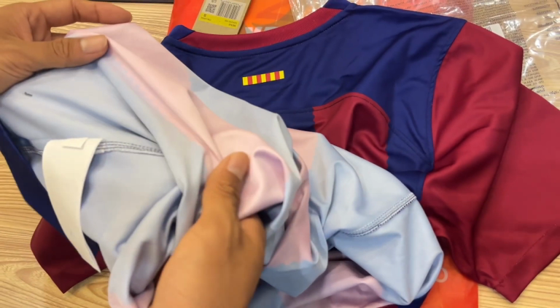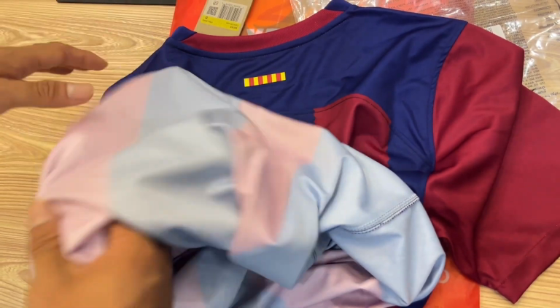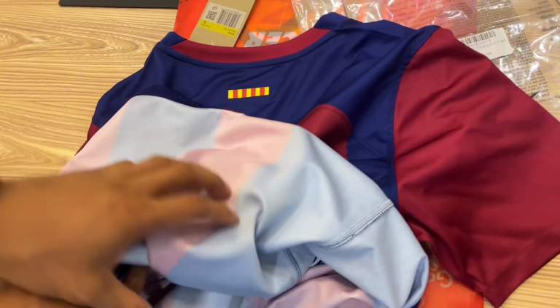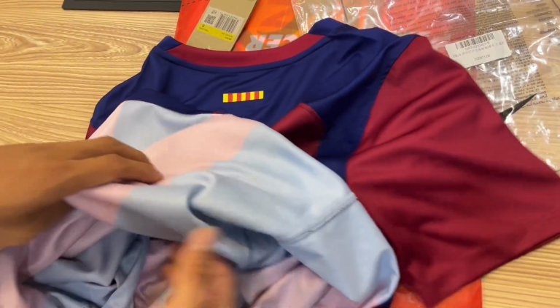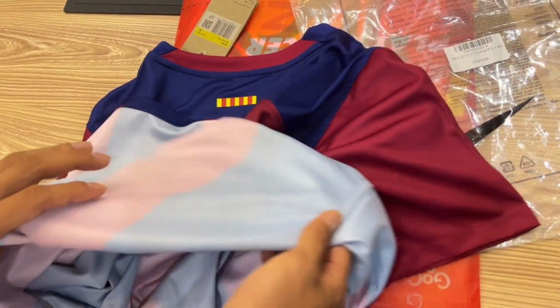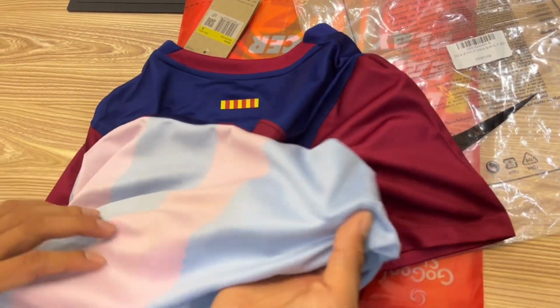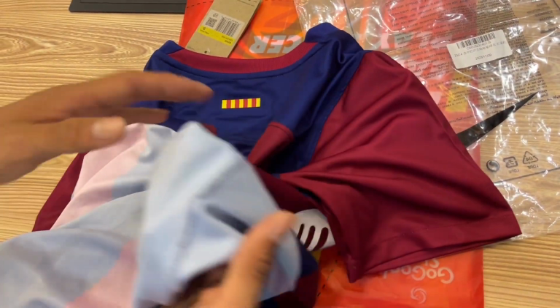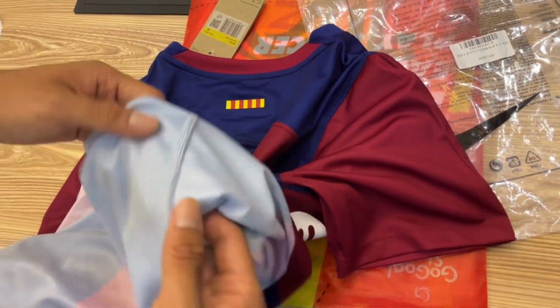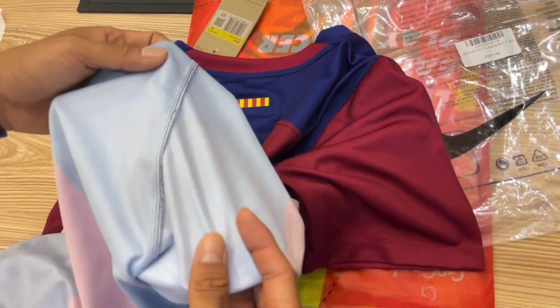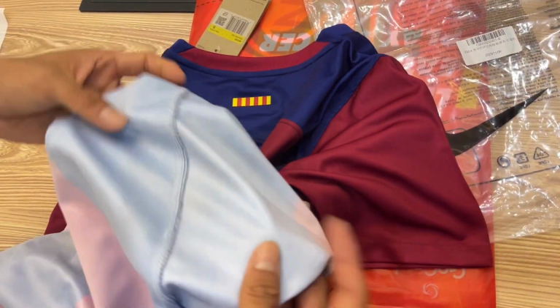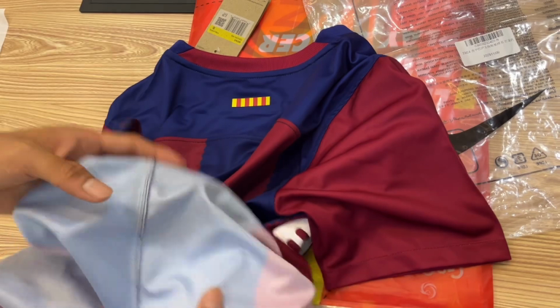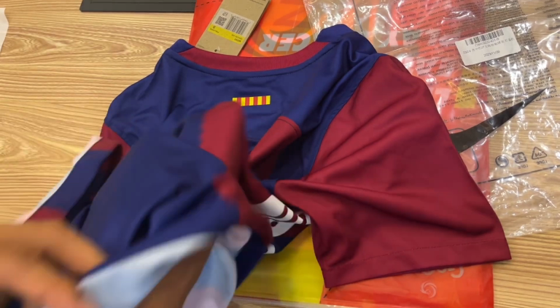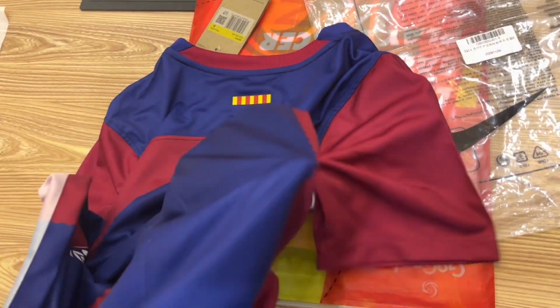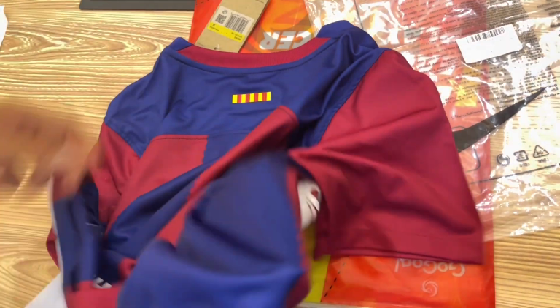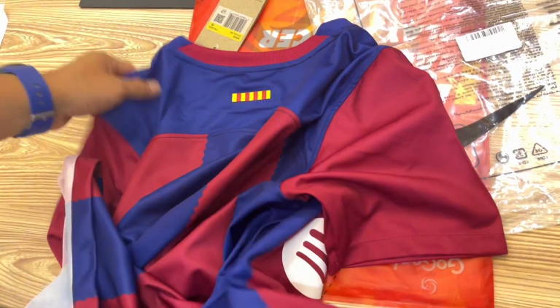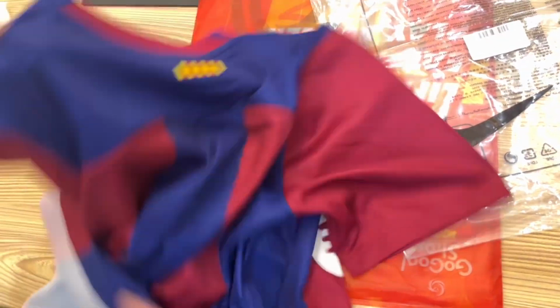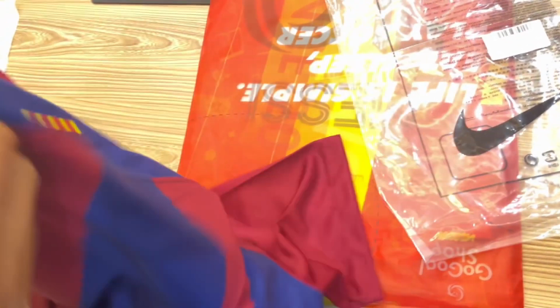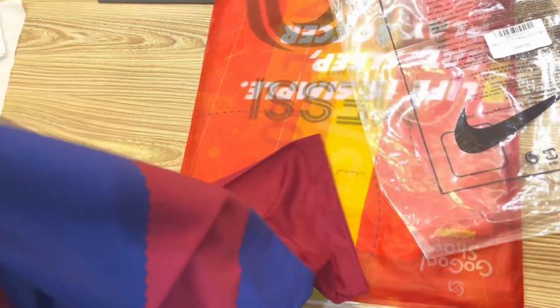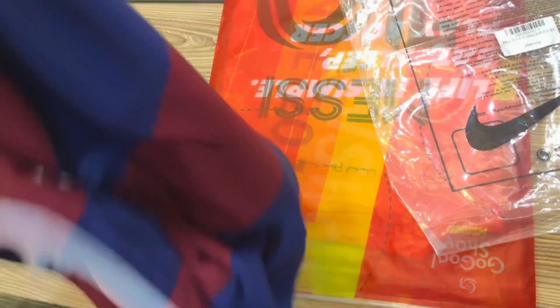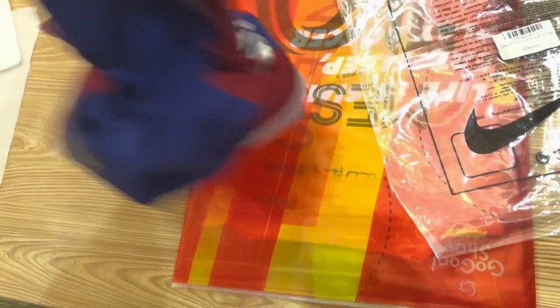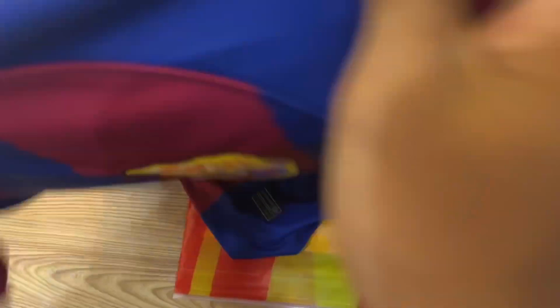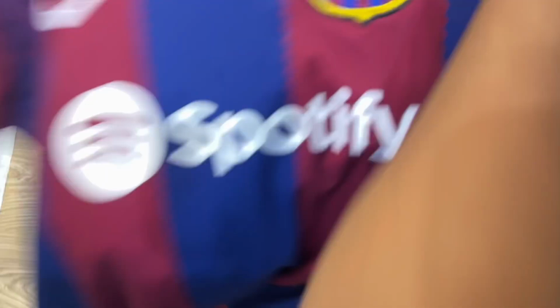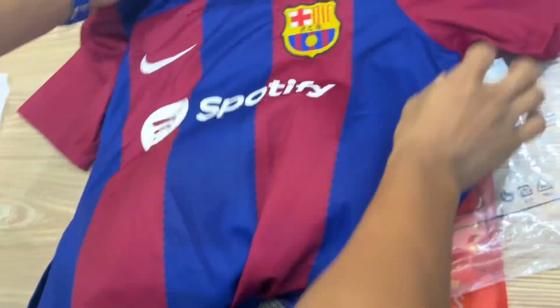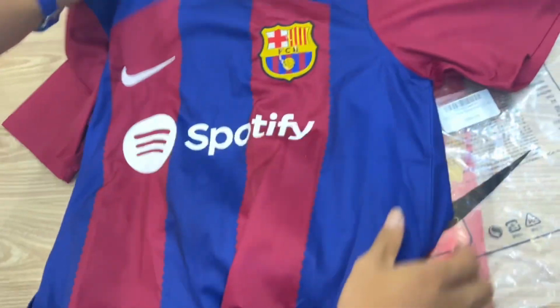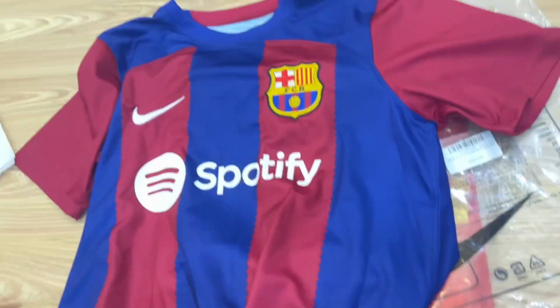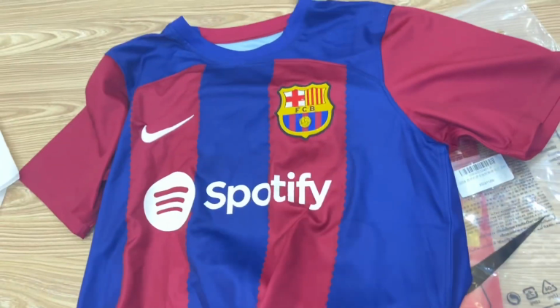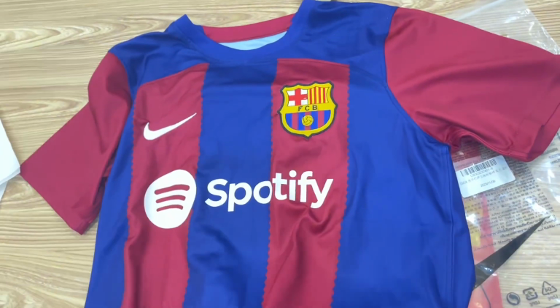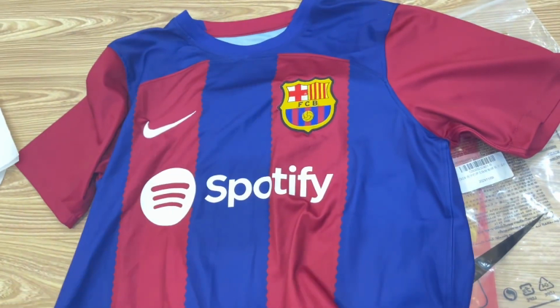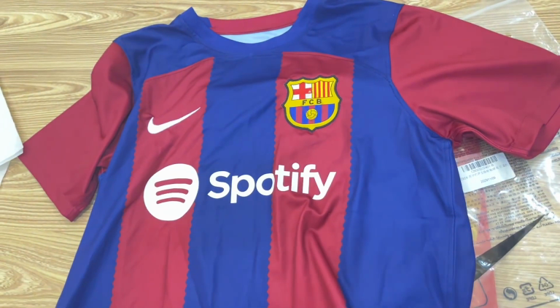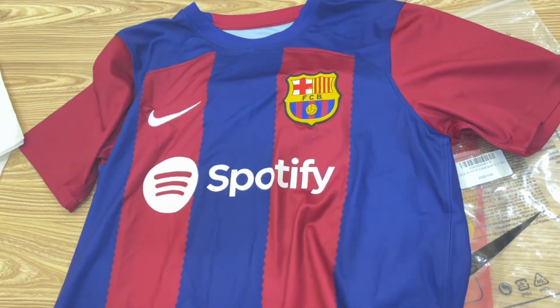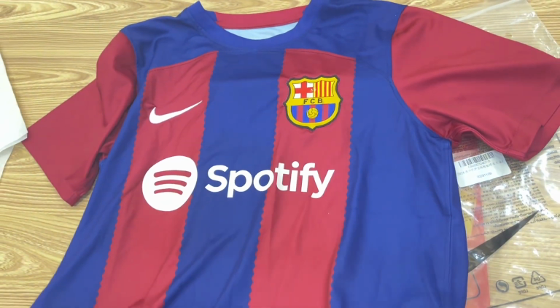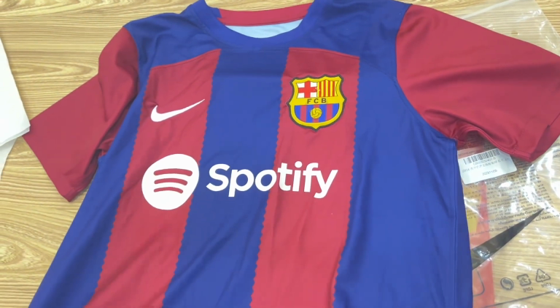The material is pretty good quality. I suppose you should be pretty comfortable wearing it, whether watching the game or playing the game.